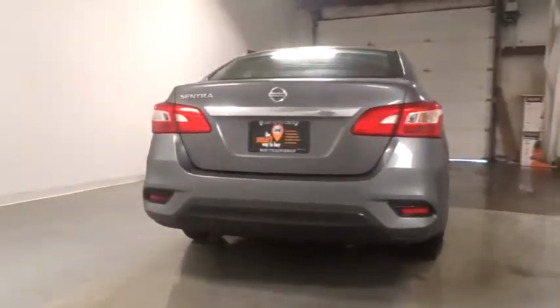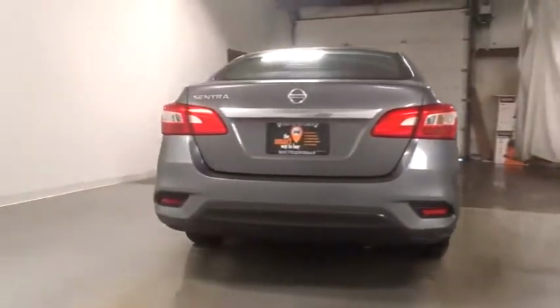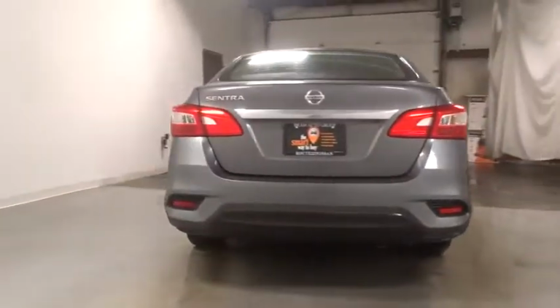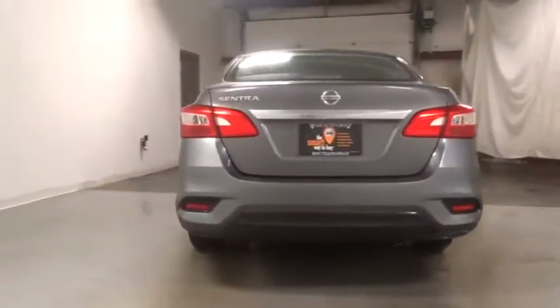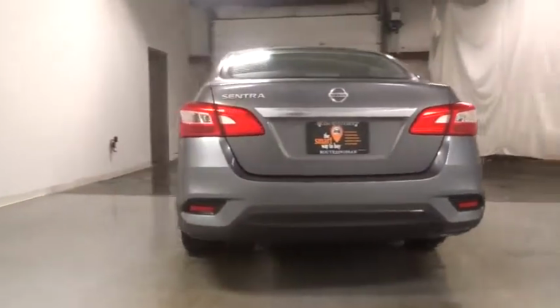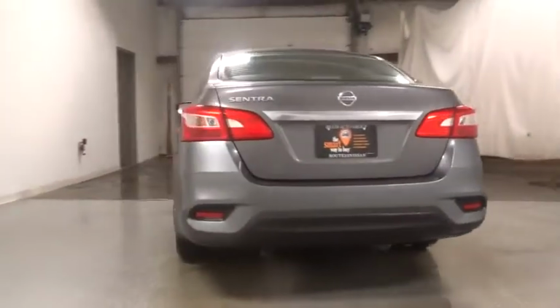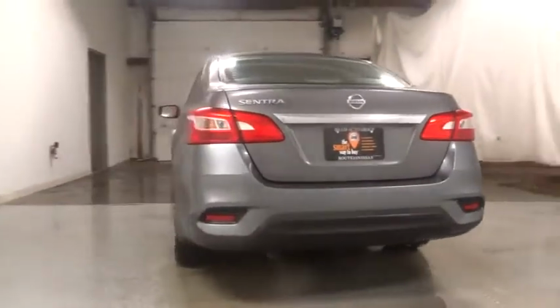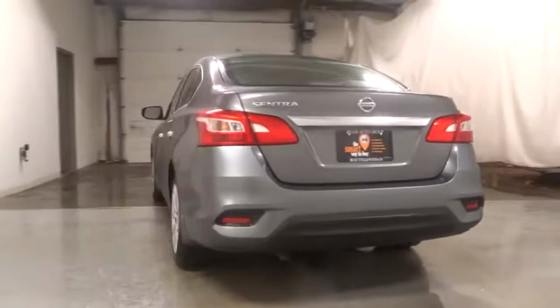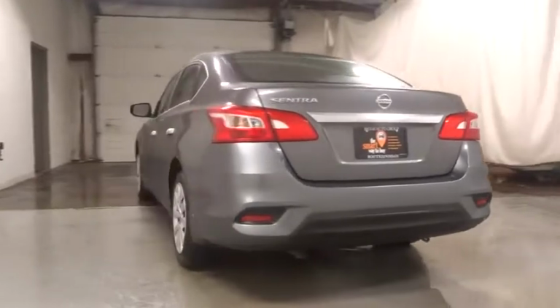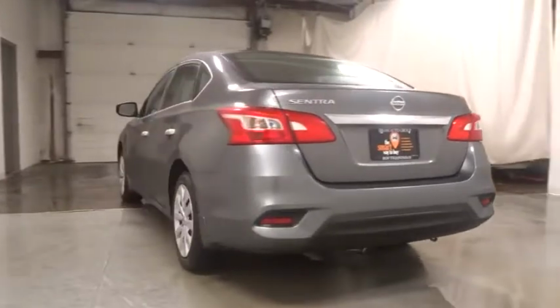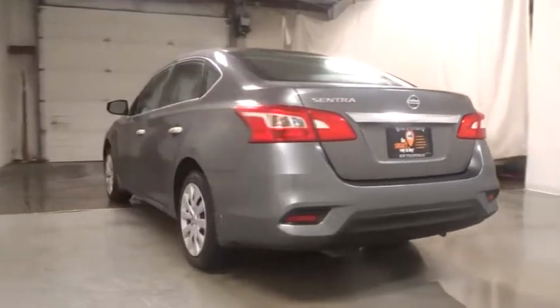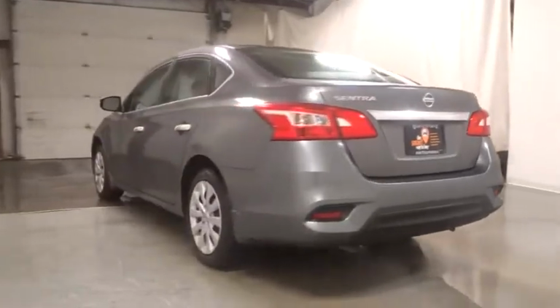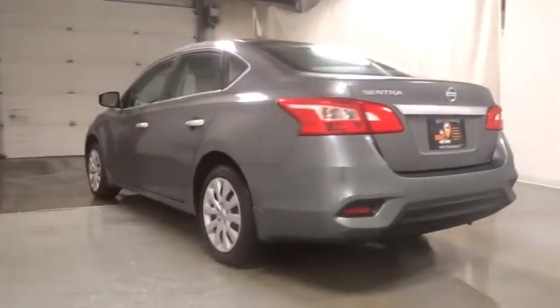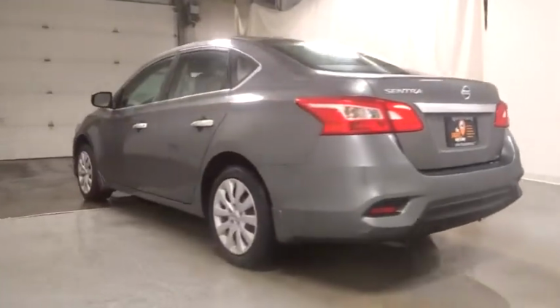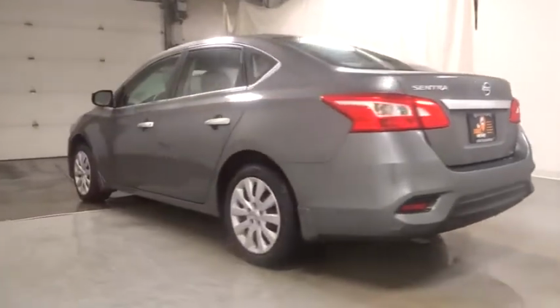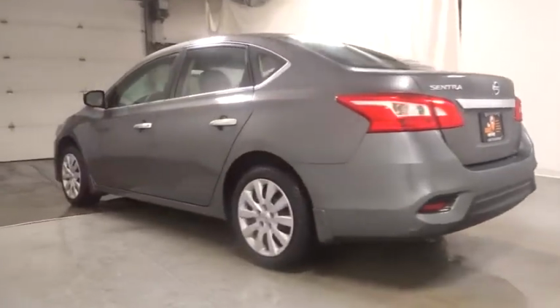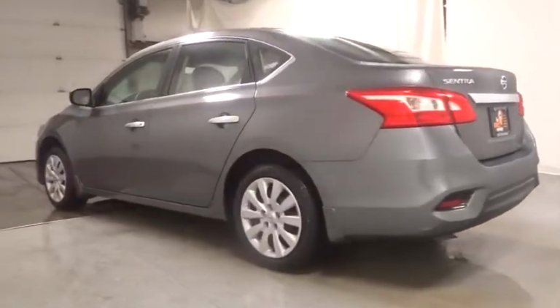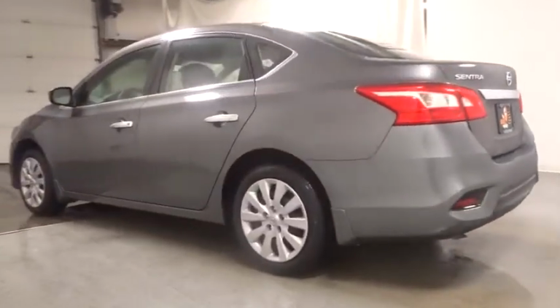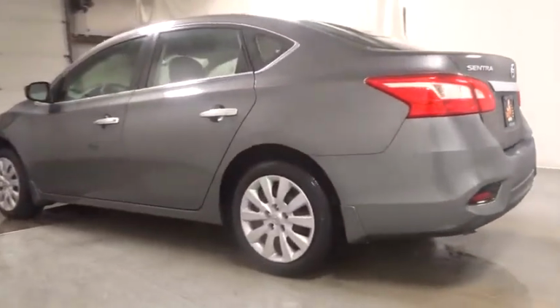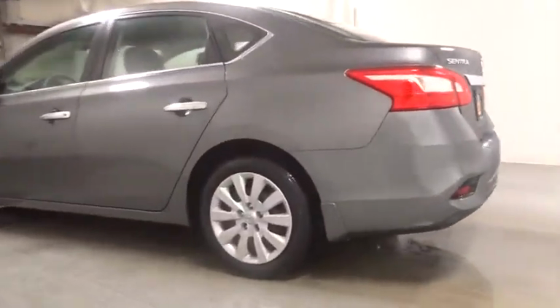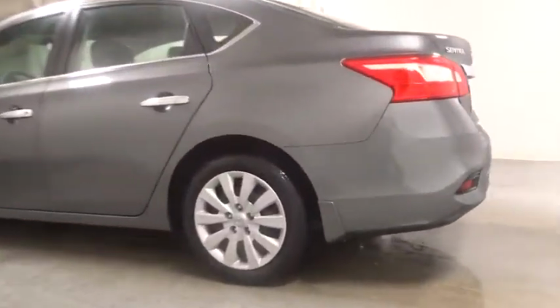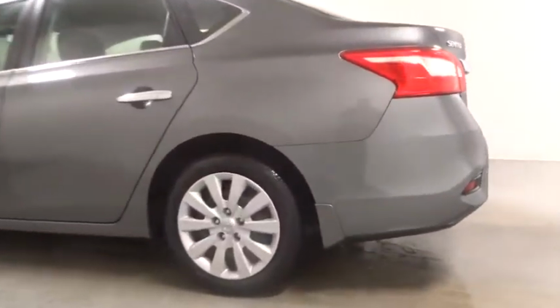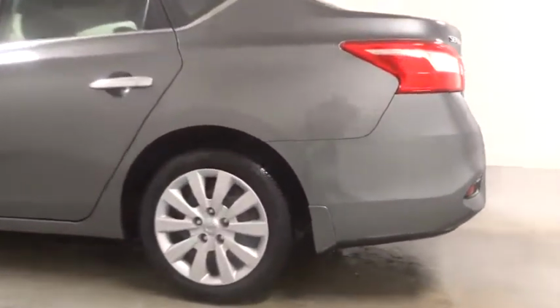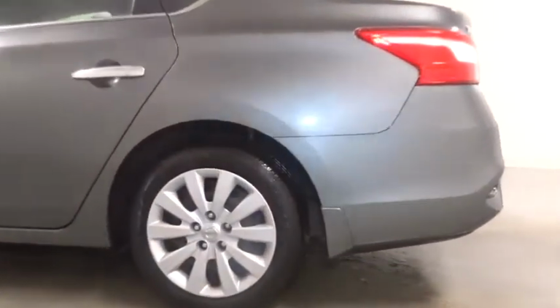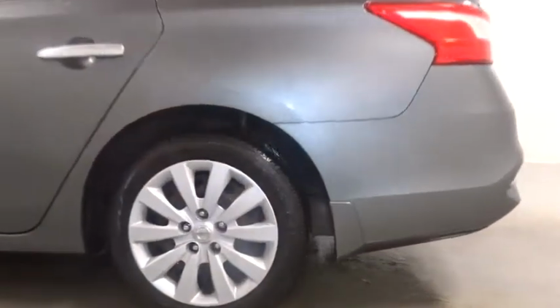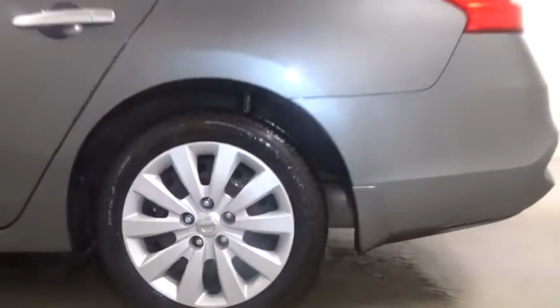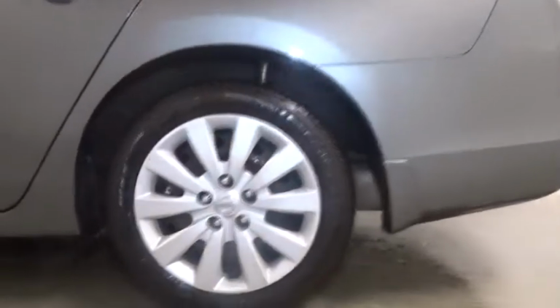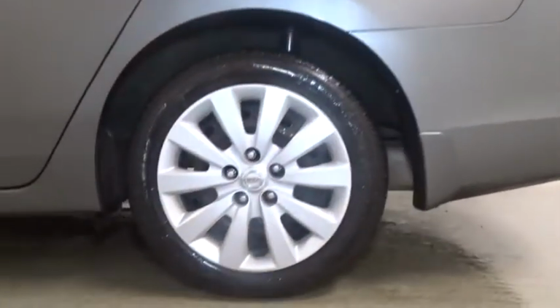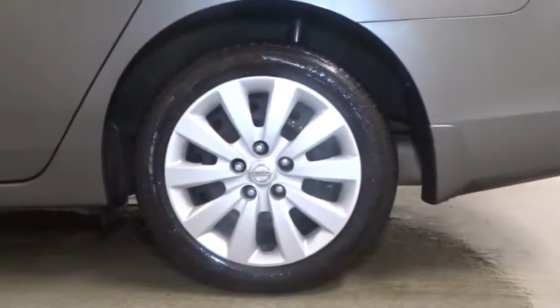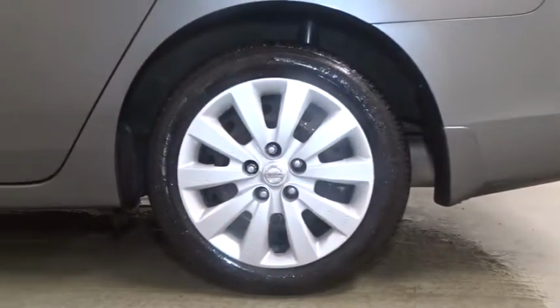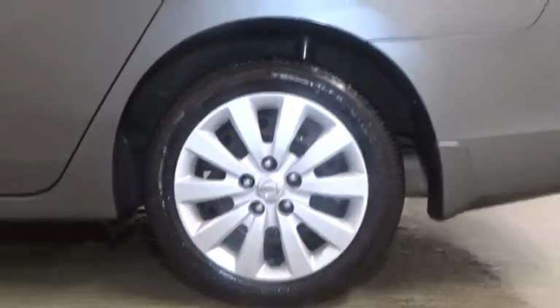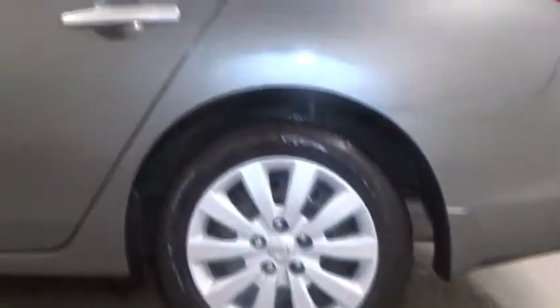Keyless entry, front wheel drive, trip computer, electronic stability control, tachometer, outside temperature gauge, day and night rear view mirror.